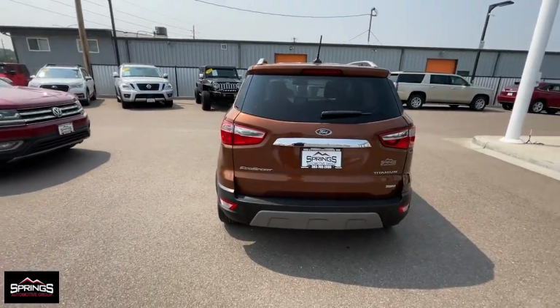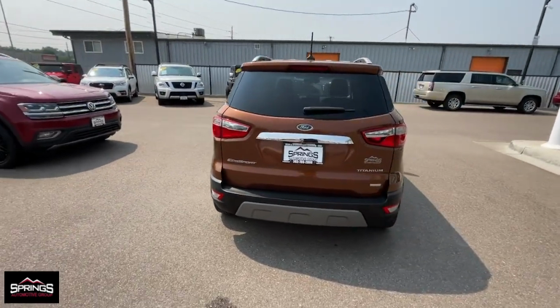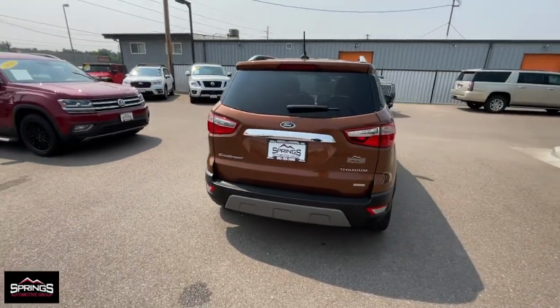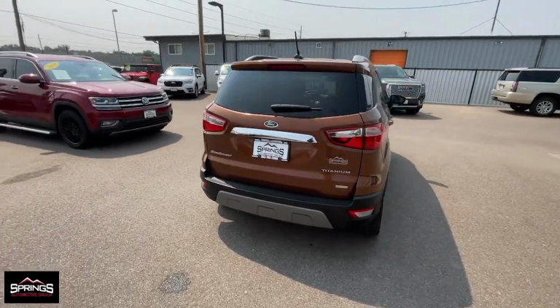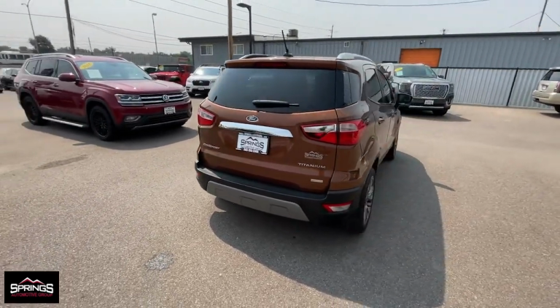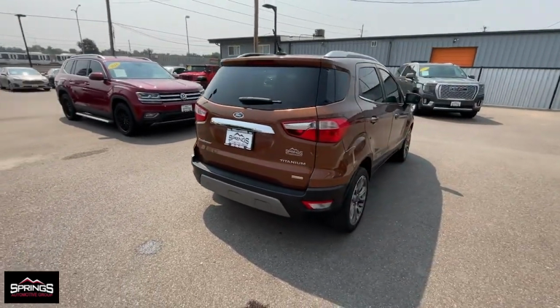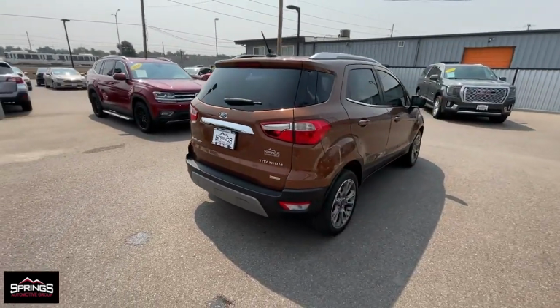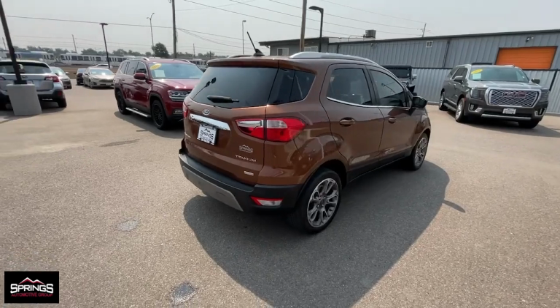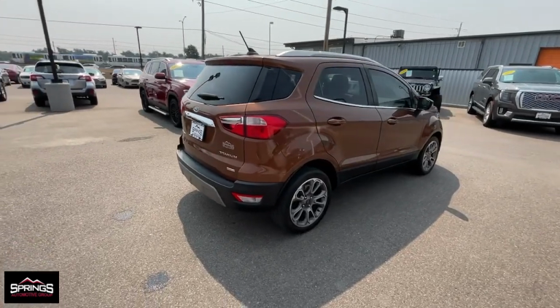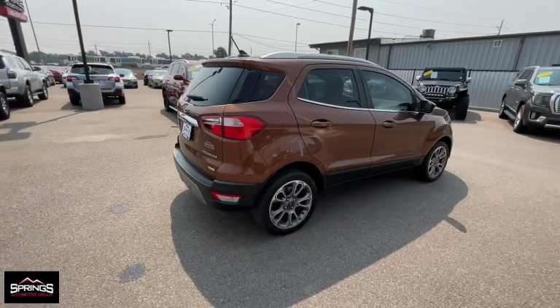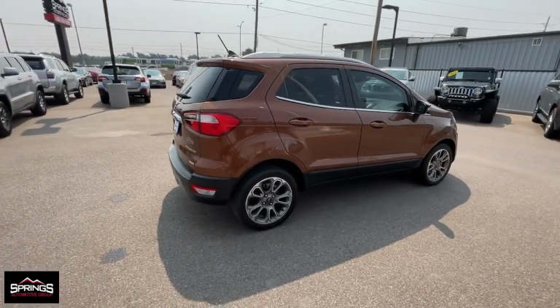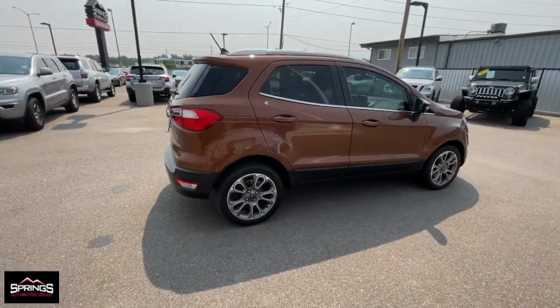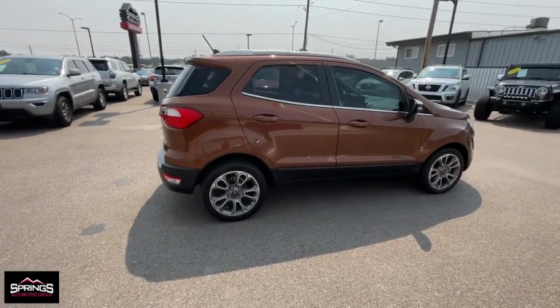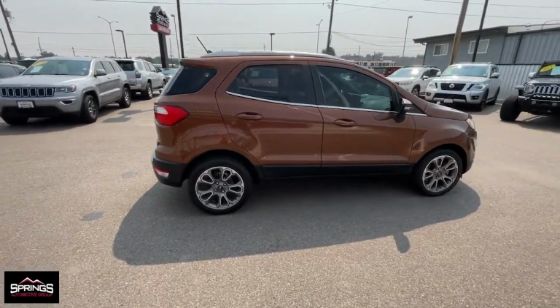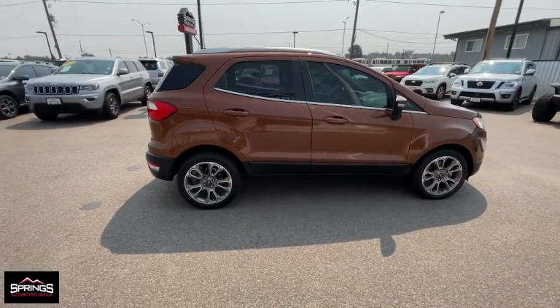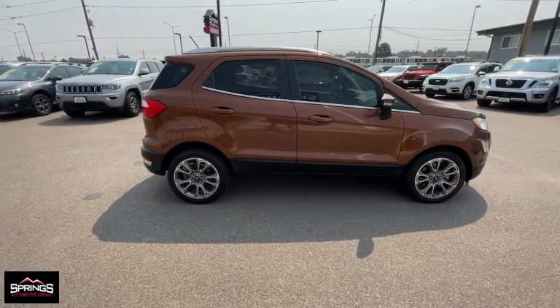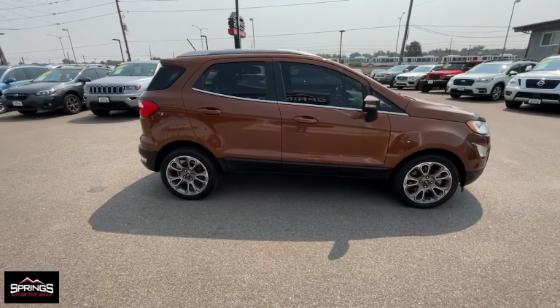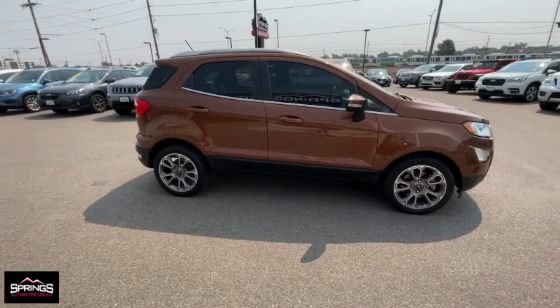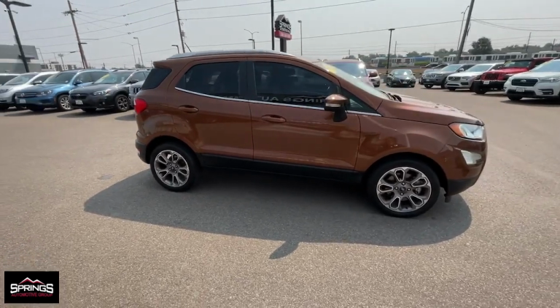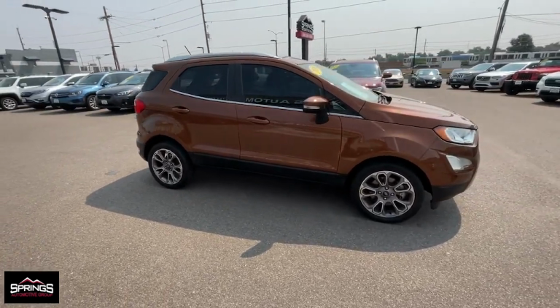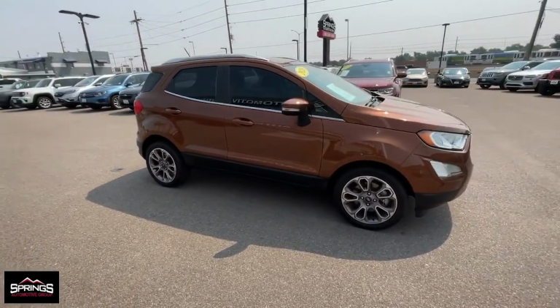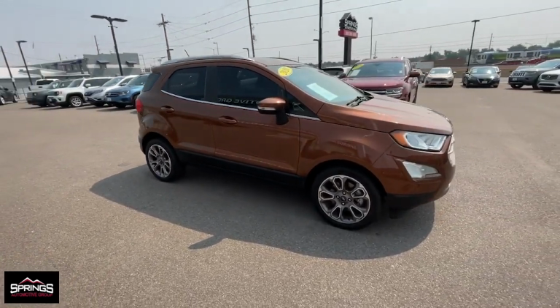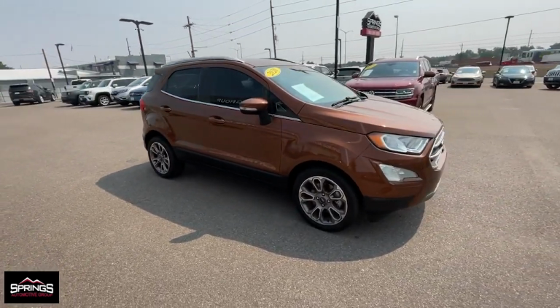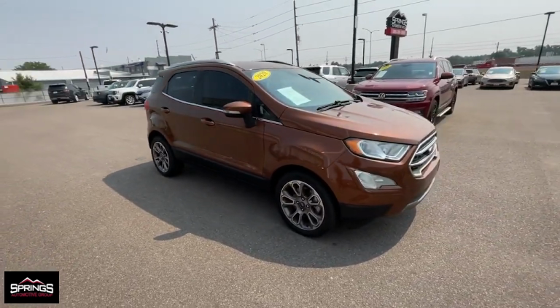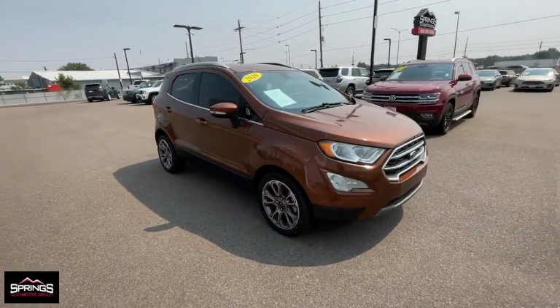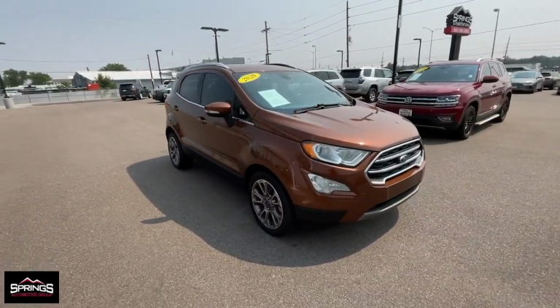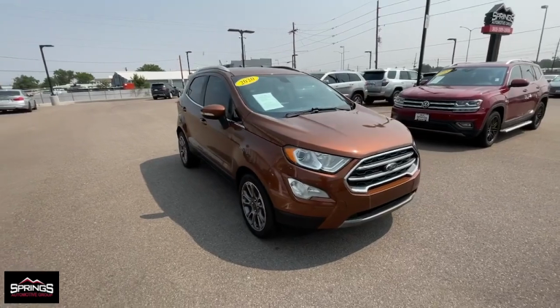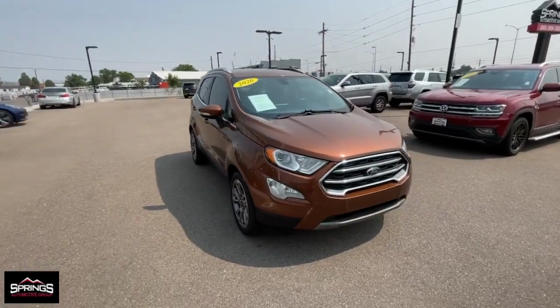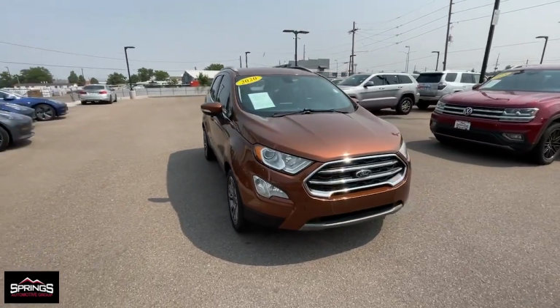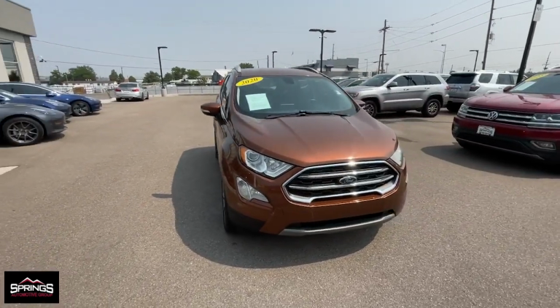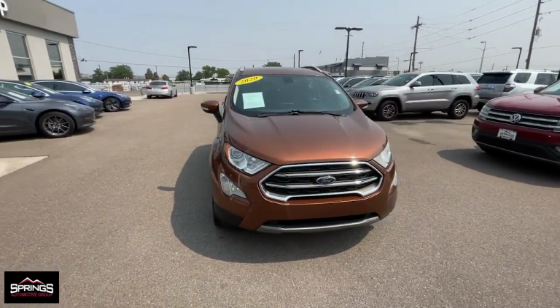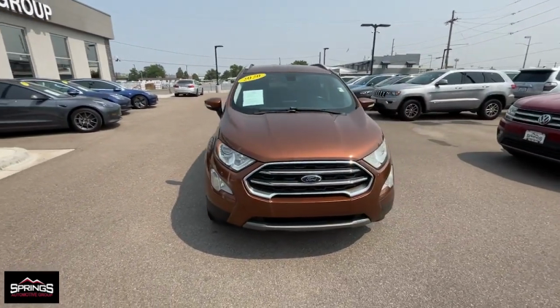Take a closer look at this impressive EcoSport. This small SUV delivers big returns by leveraging smart technology, family-friendly crossover versatility, impressive infotainment options, ample cargo space, and sculpted styling.